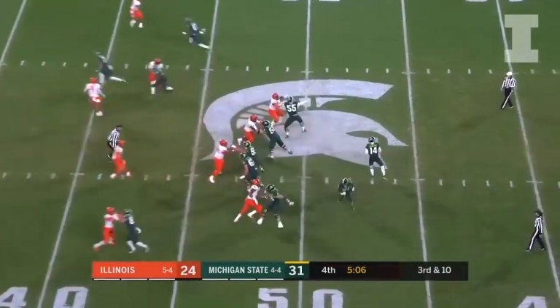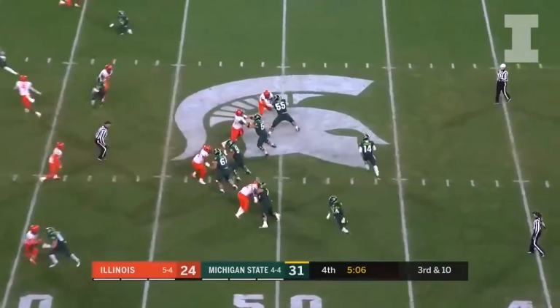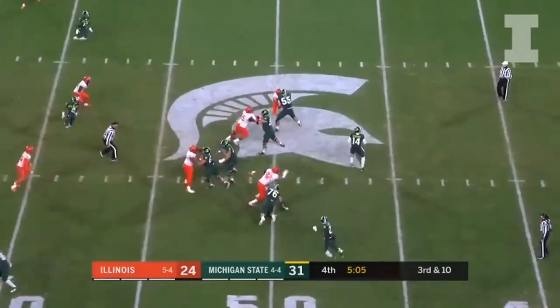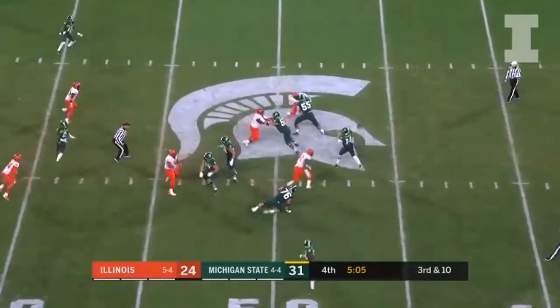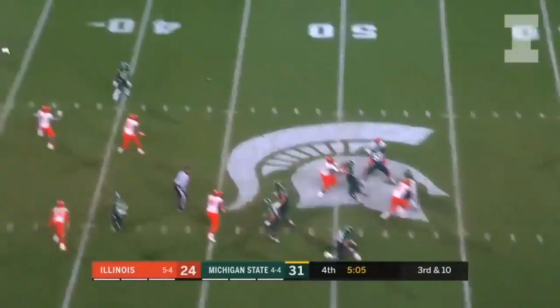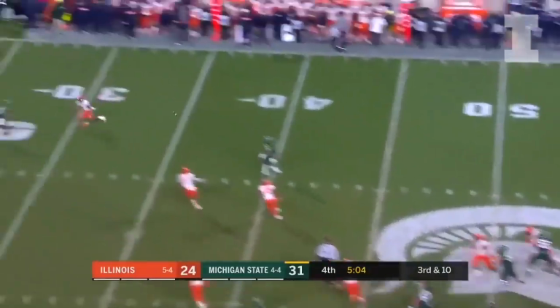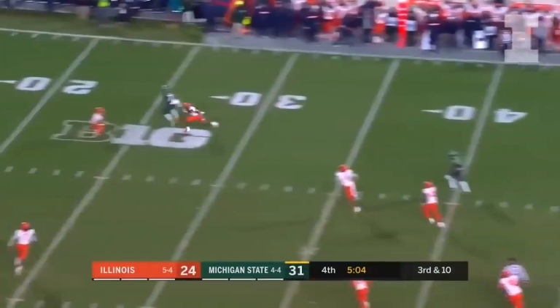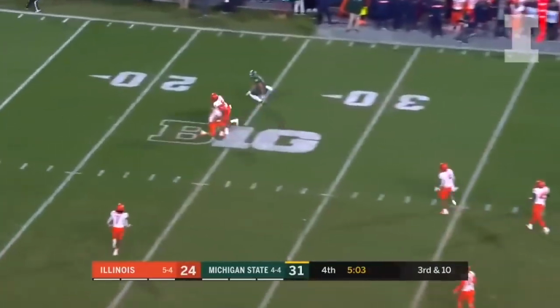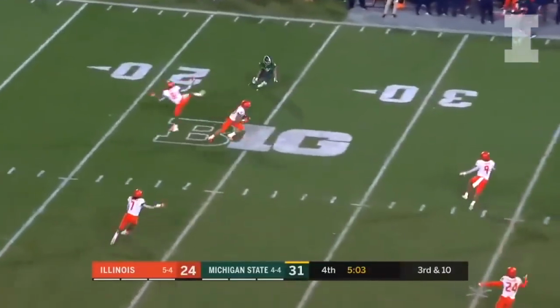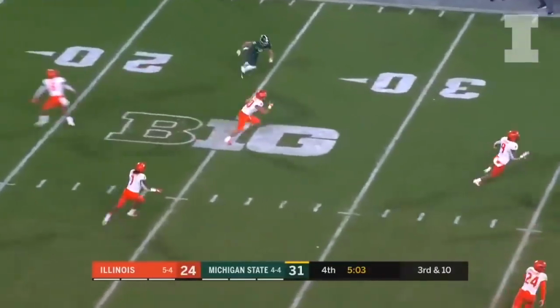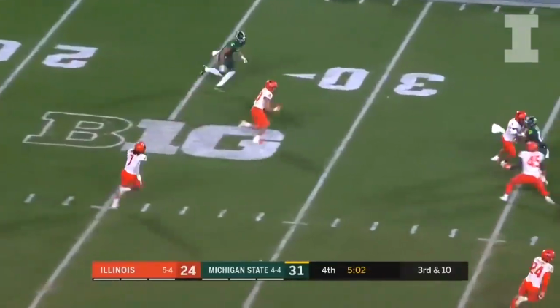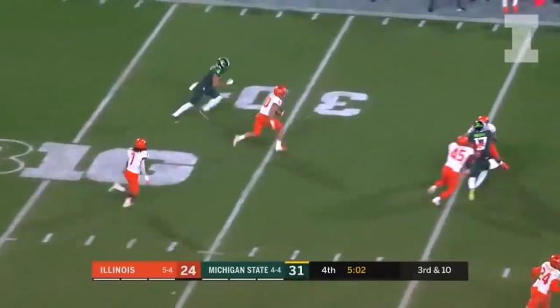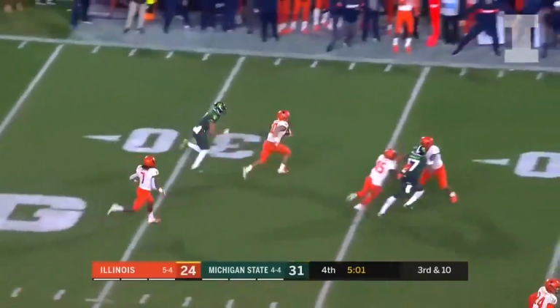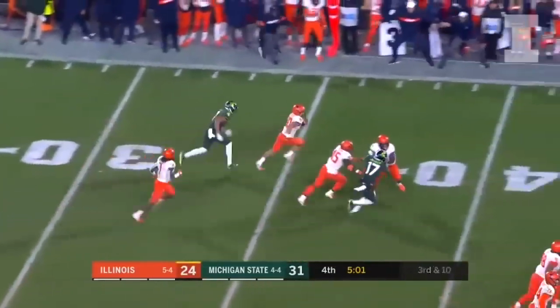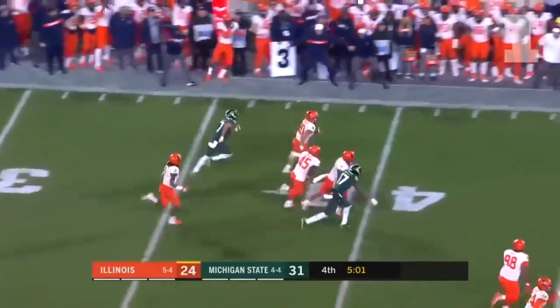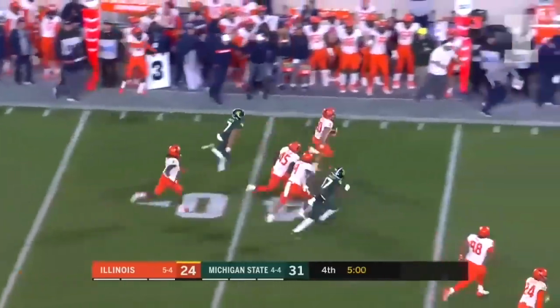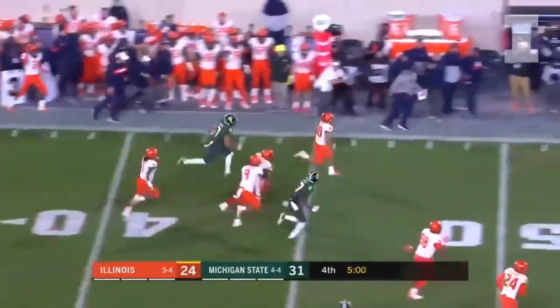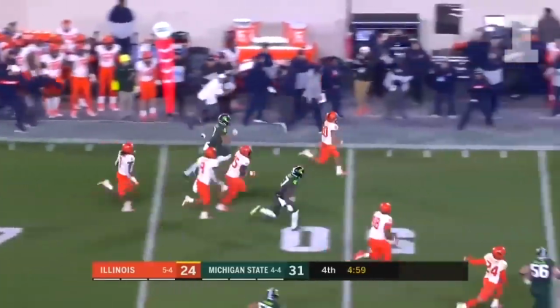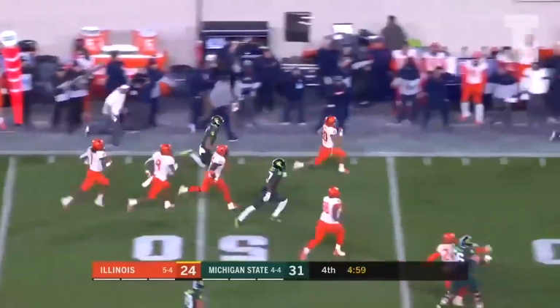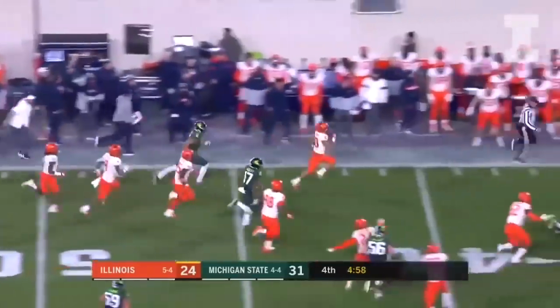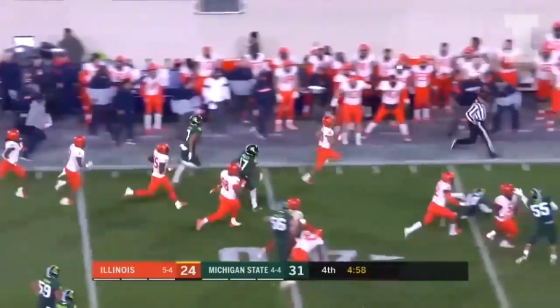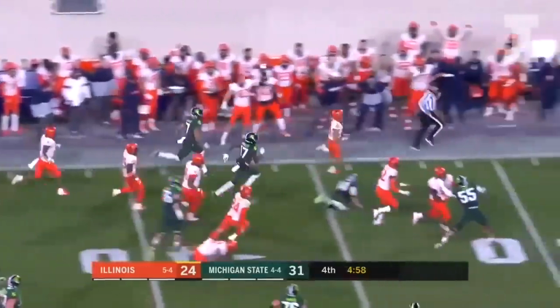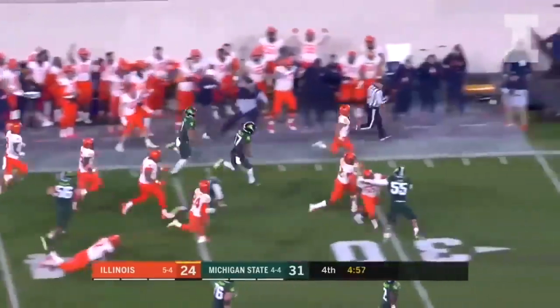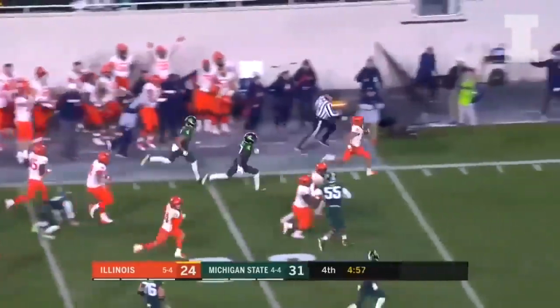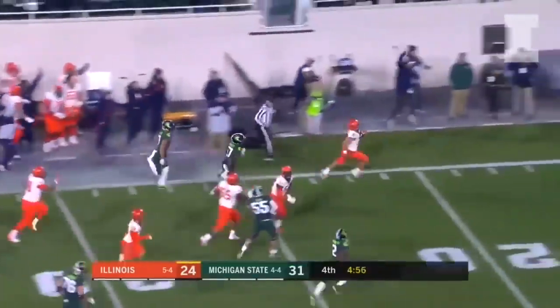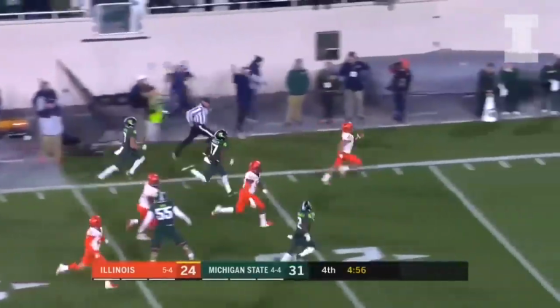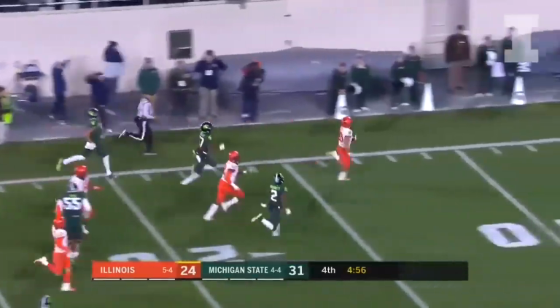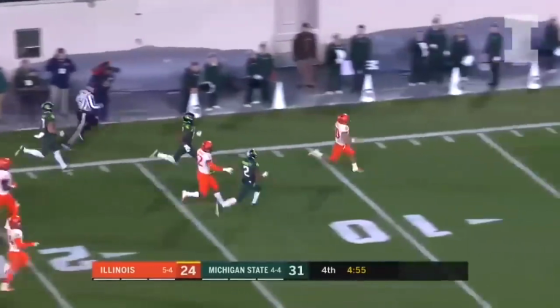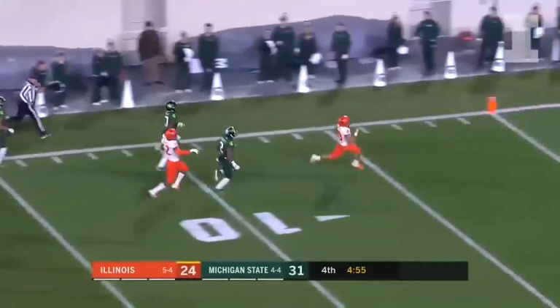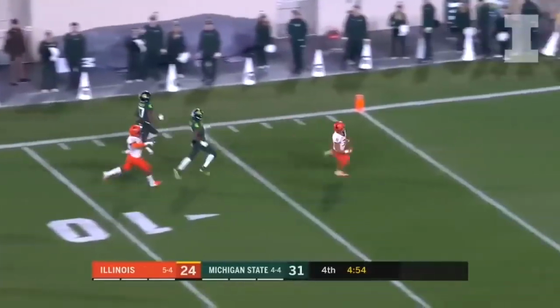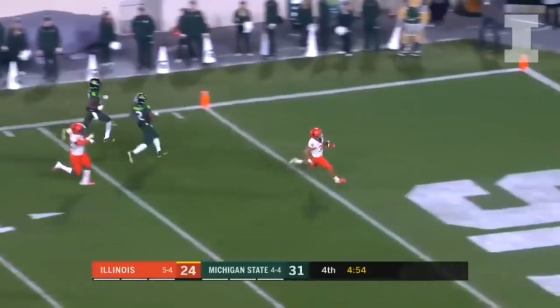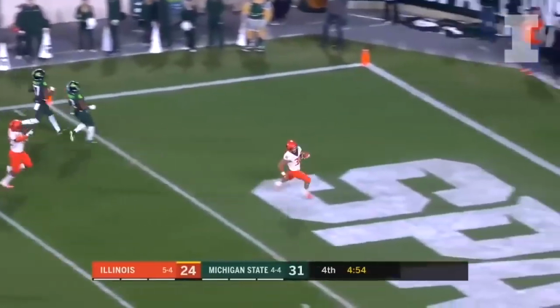Lewerke, there it is — look in that direction — and it's intercepted! He threw it right to Sidney Brown, and Brown with room down the sideline, he's going to take it all the way for the touchdown.